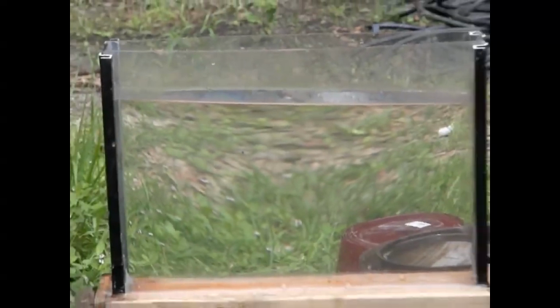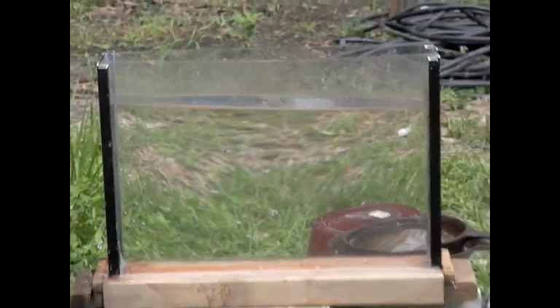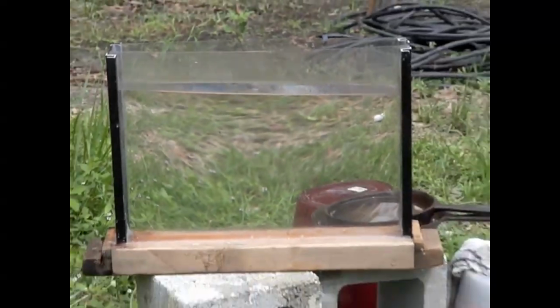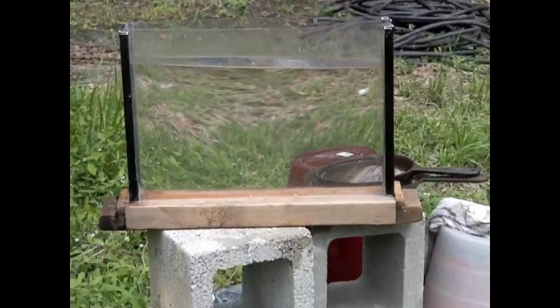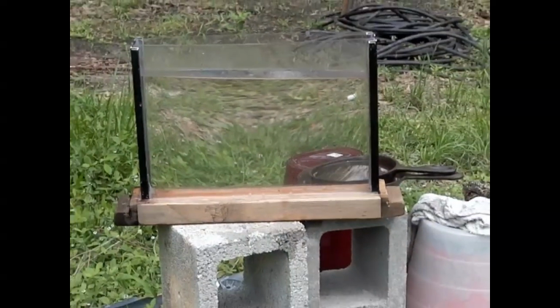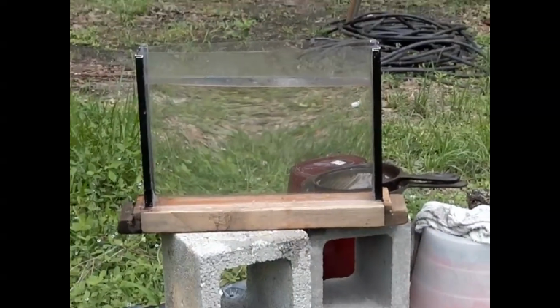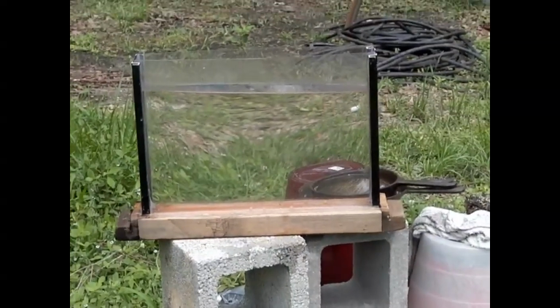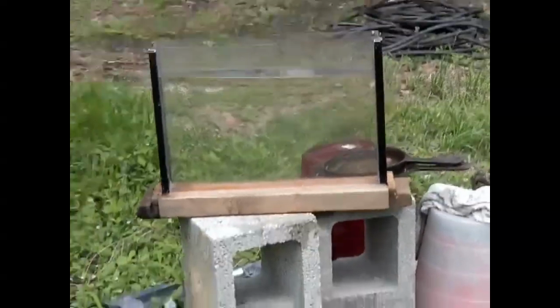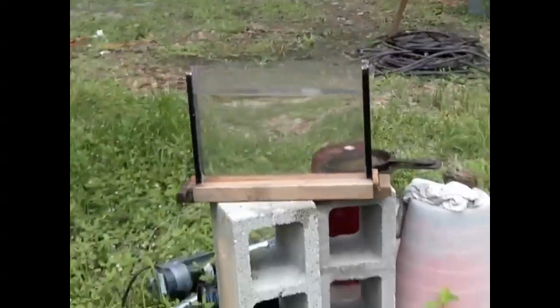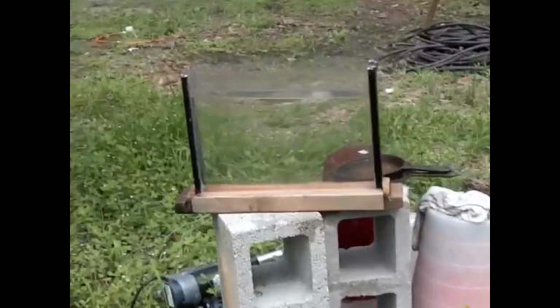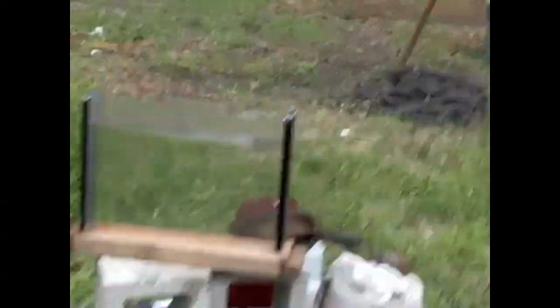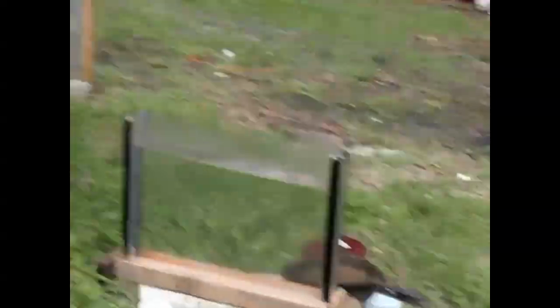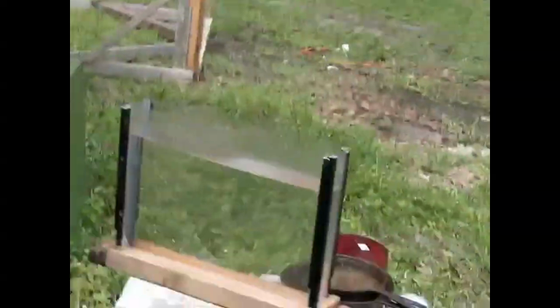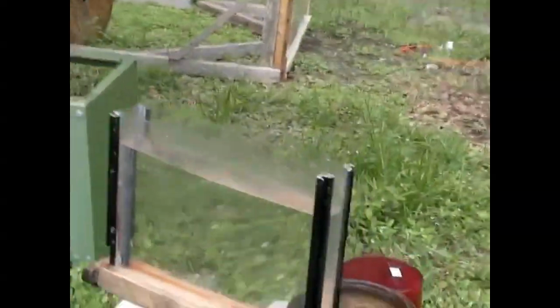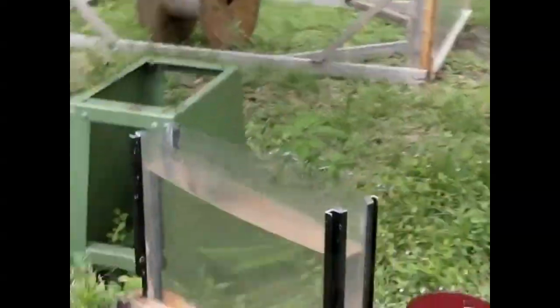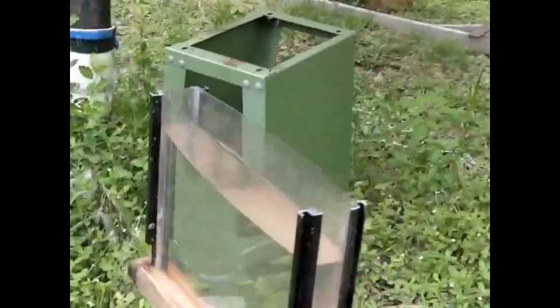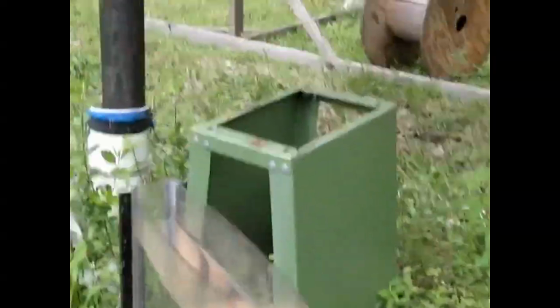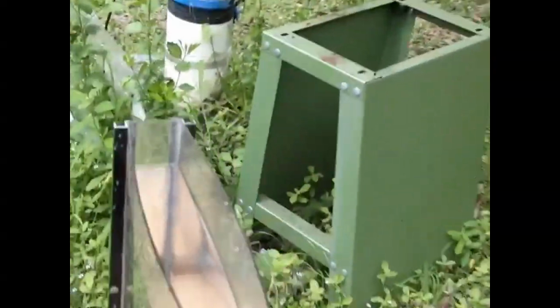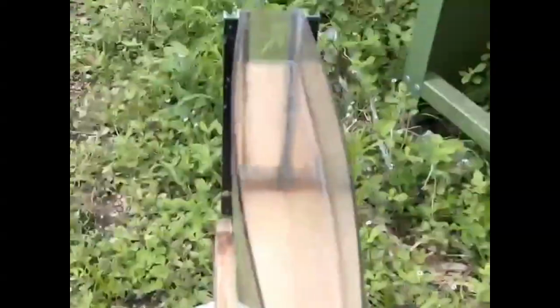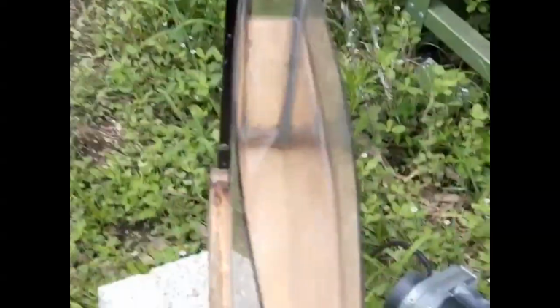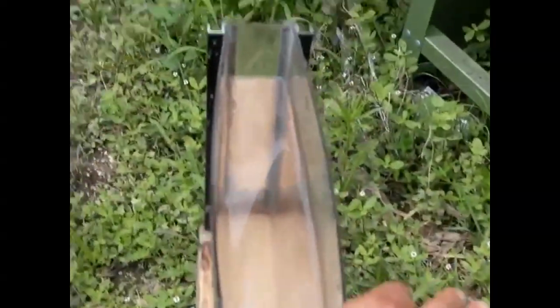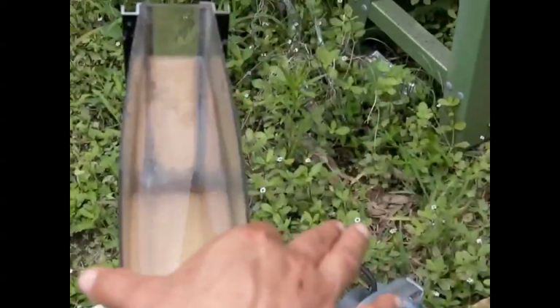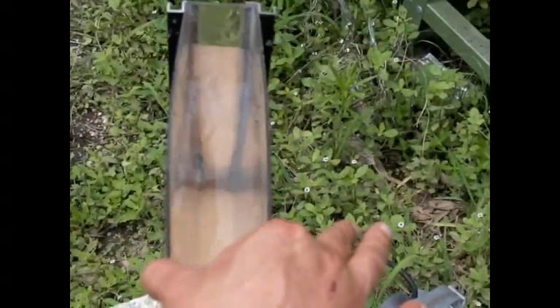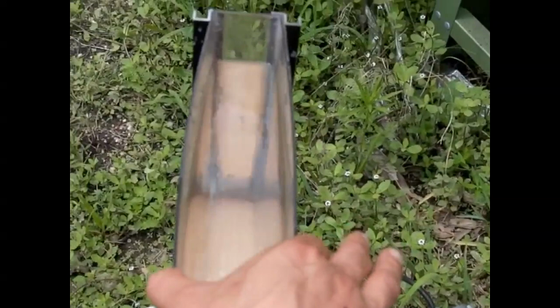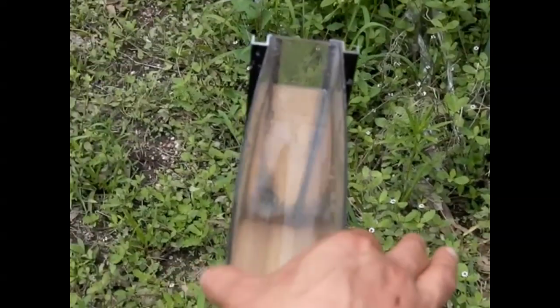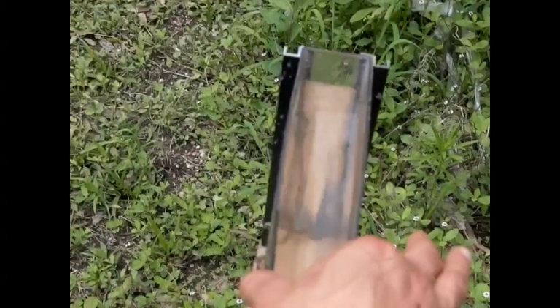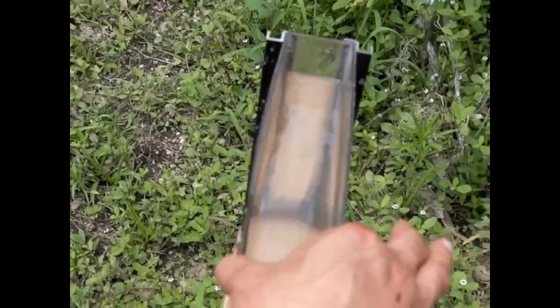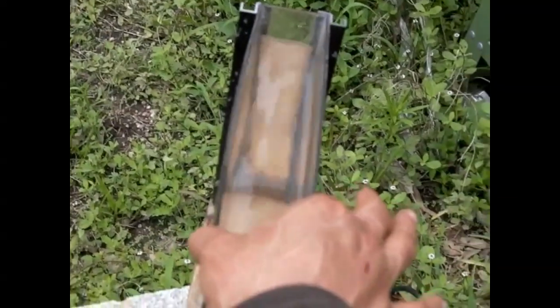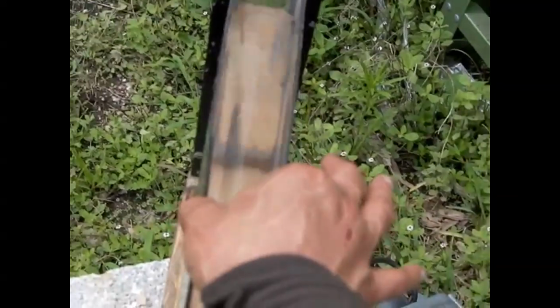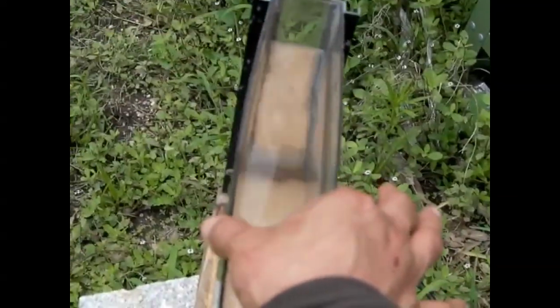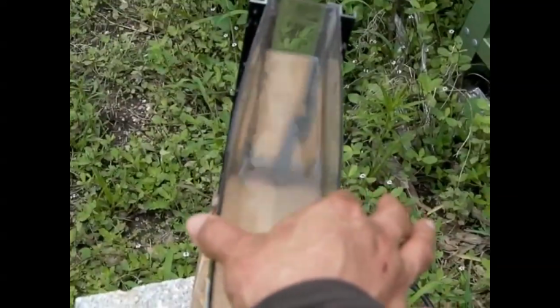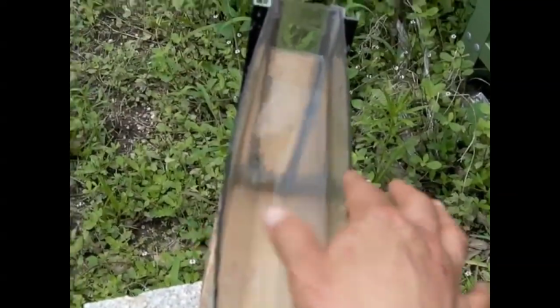Hello there, I'm your host Dan Rojas and this is a form of a water lens. This is a clear acrylic tank that I made. You can see that it gets a little fat right in the middle as the water pushes out. The weight of the water does that.